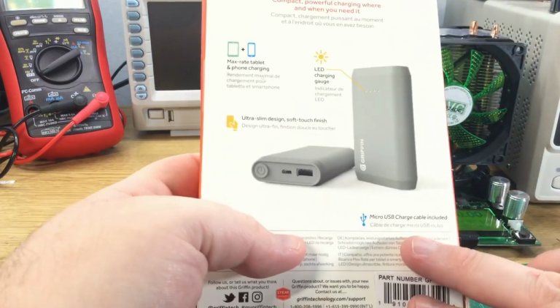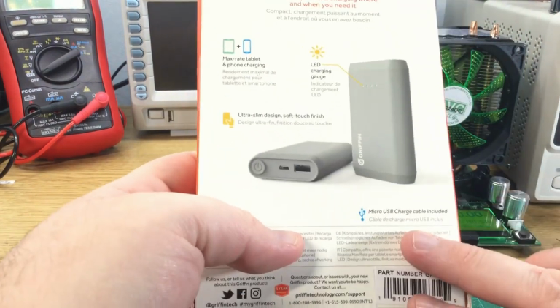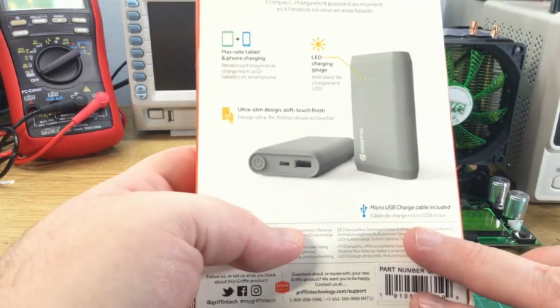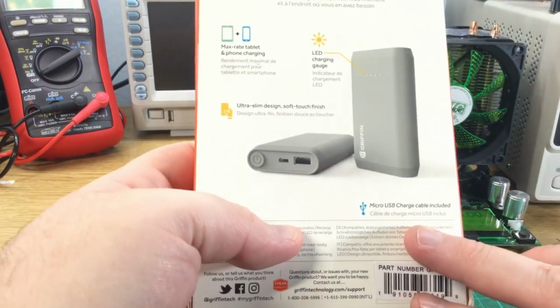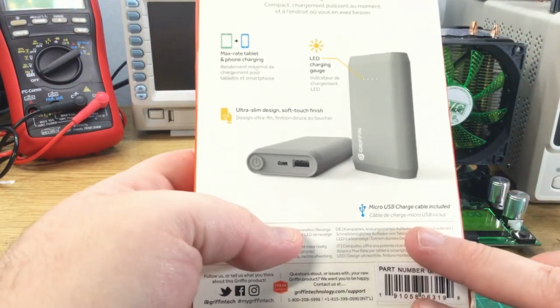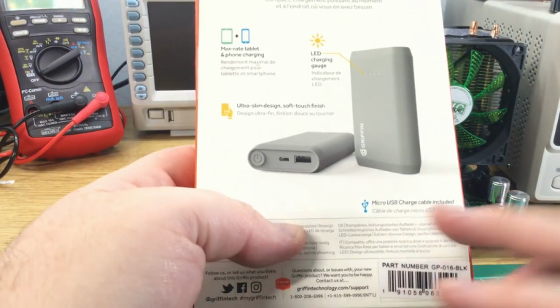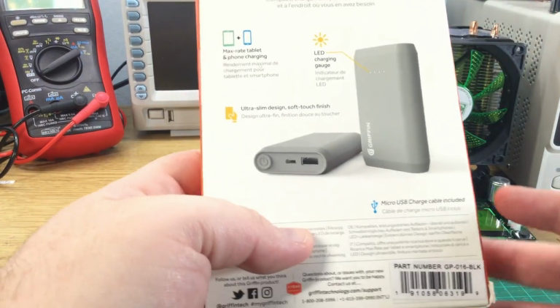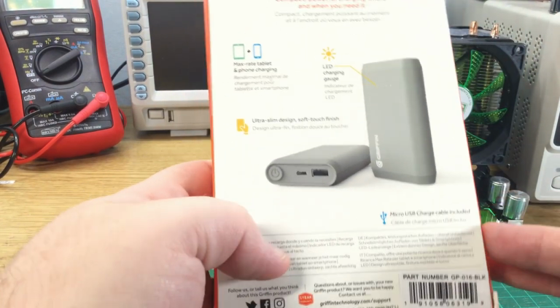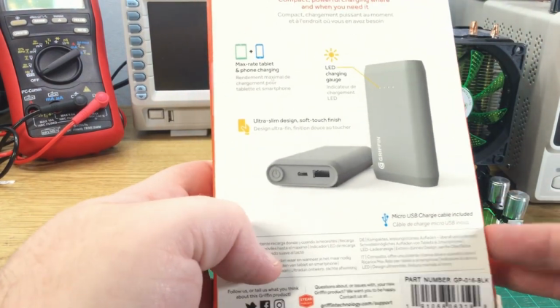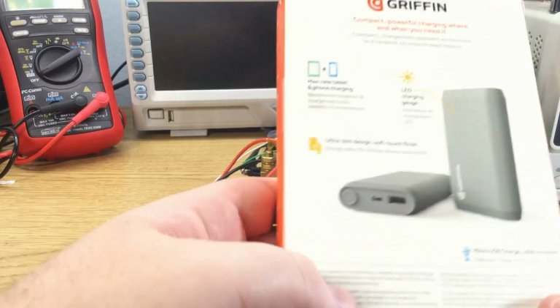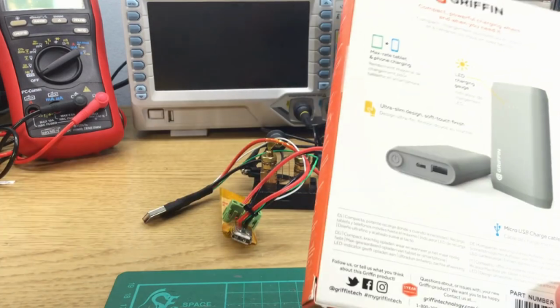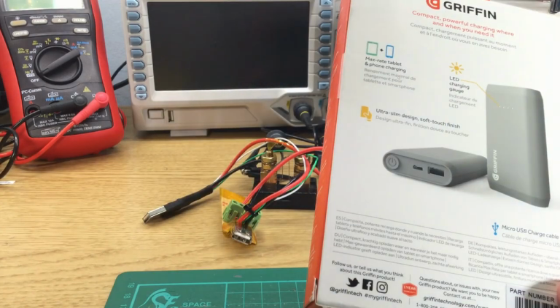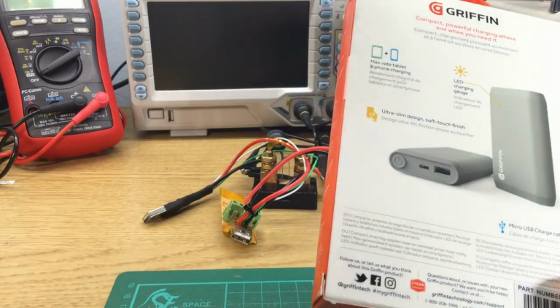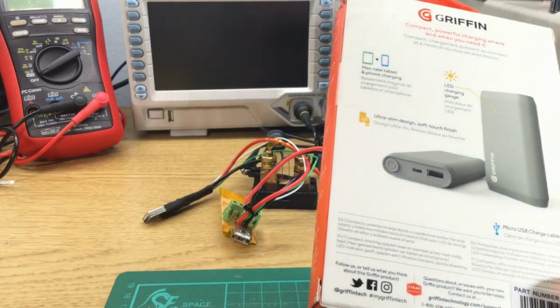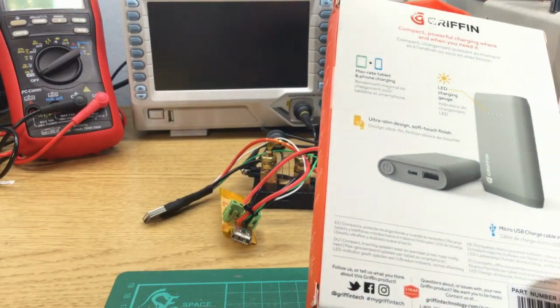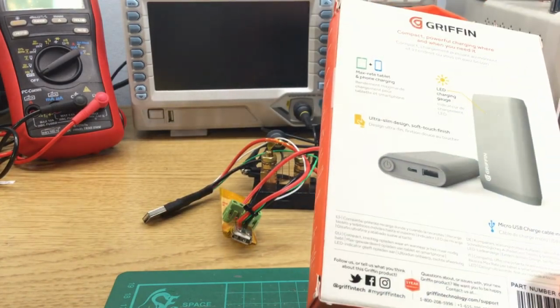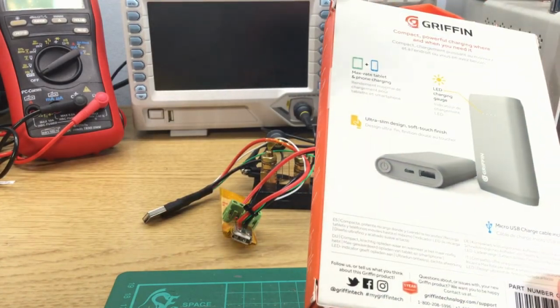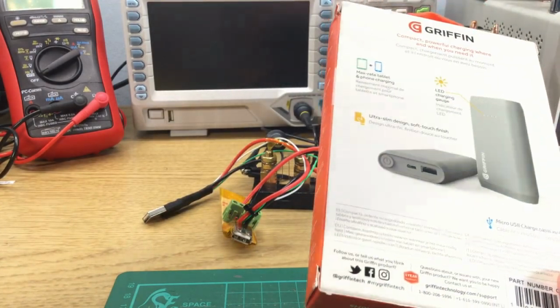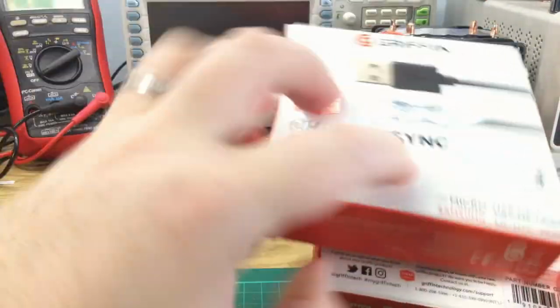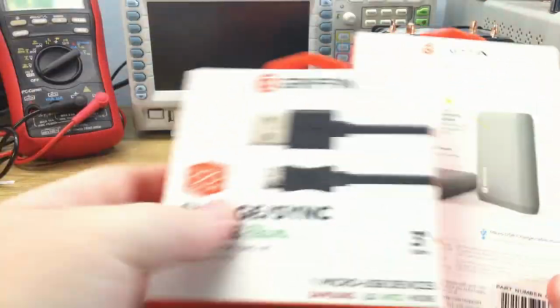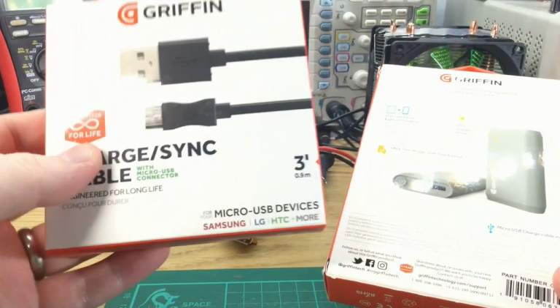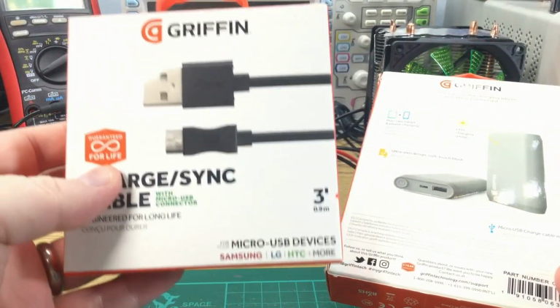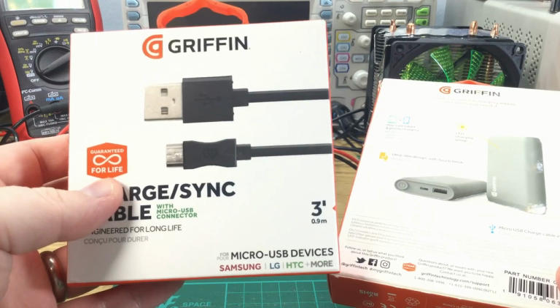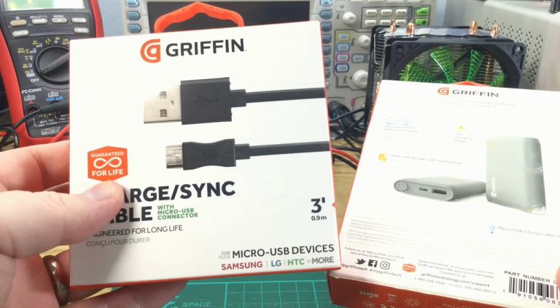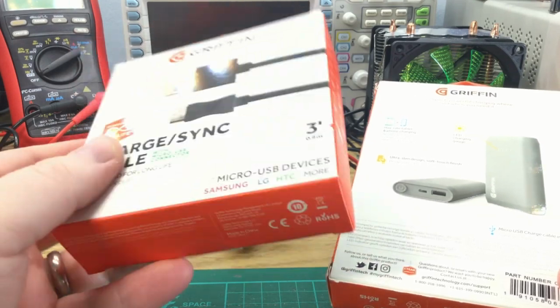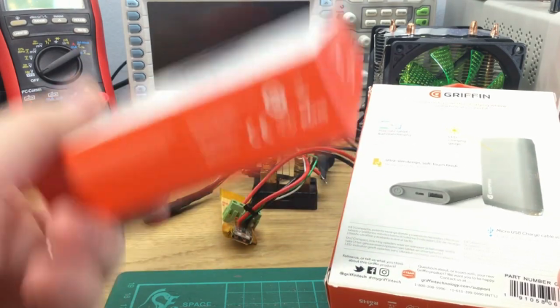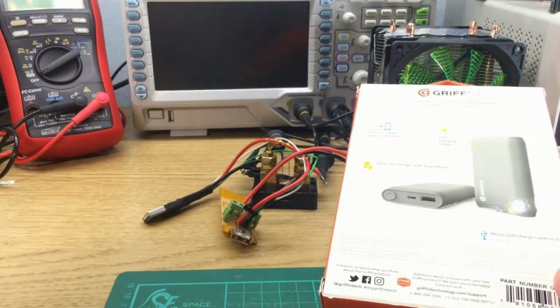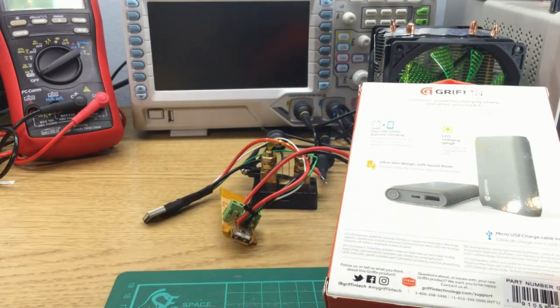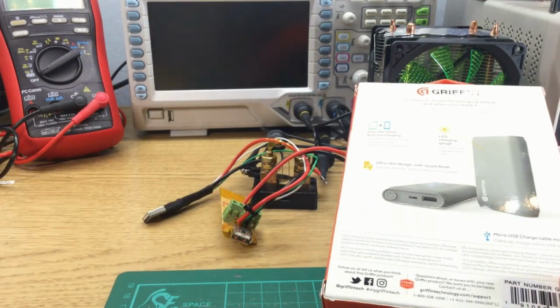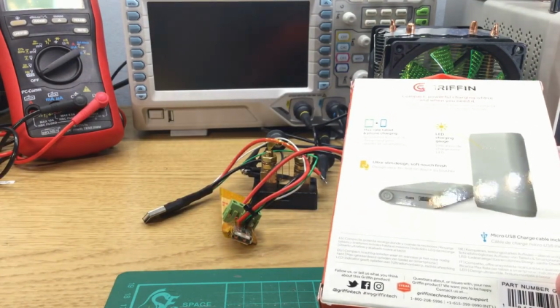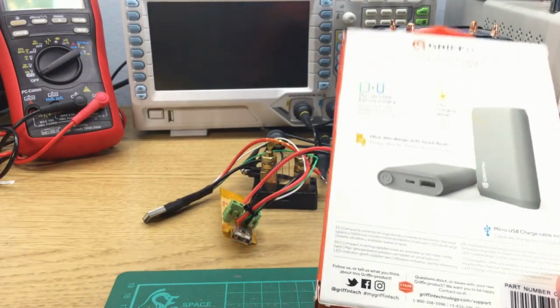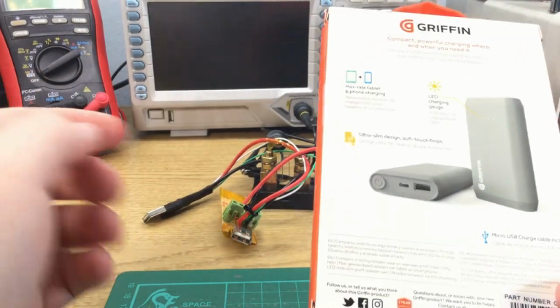It also claims a micro USB charger cable is included, so it will be interesting to see how that compares with the Griffin micro USB cable I reviewed yesterday. It would be funny if it's the same cable.